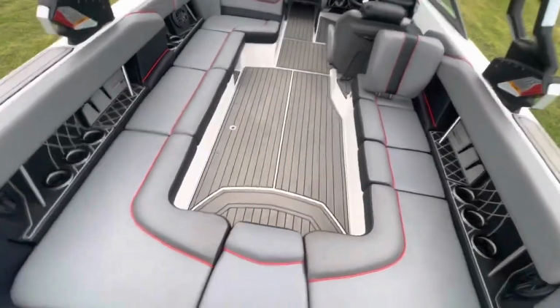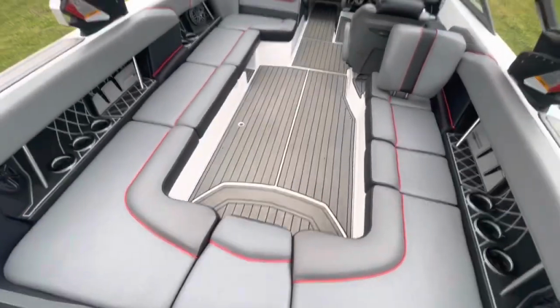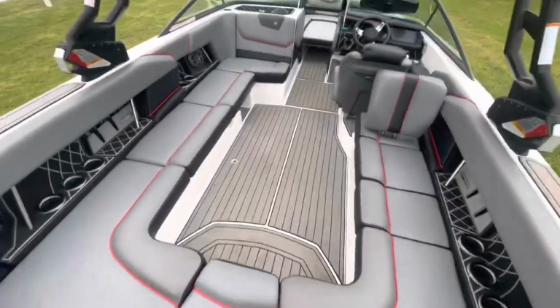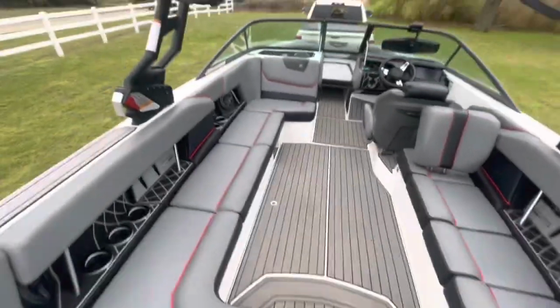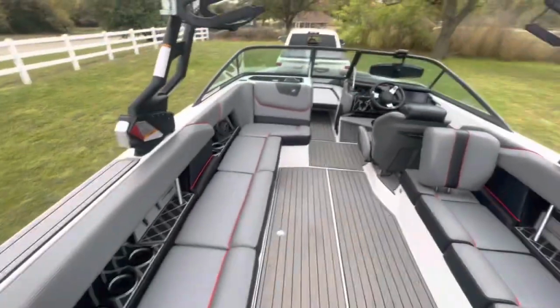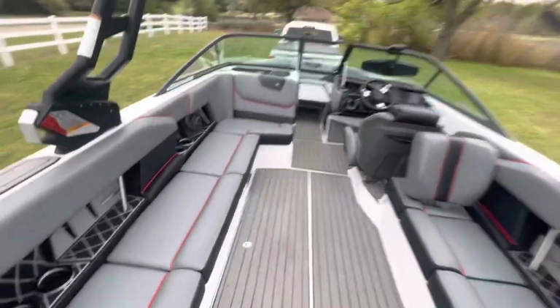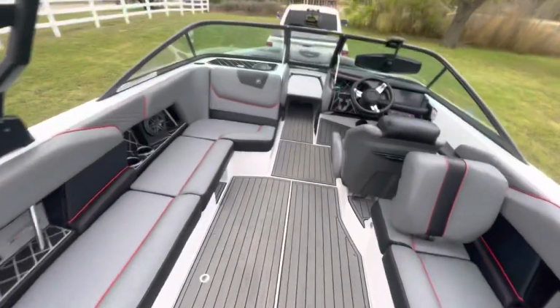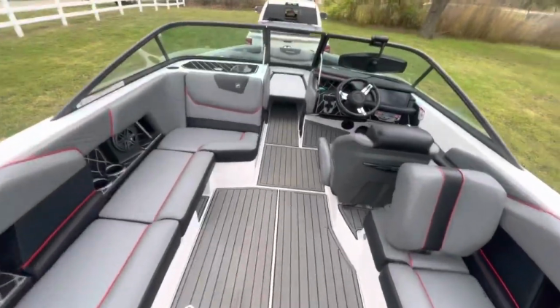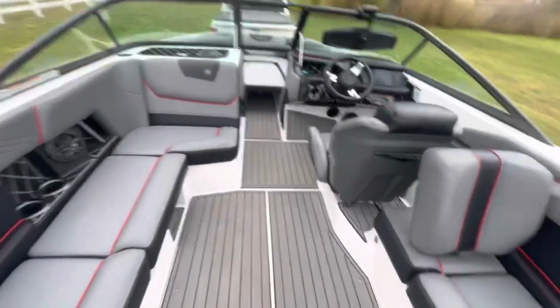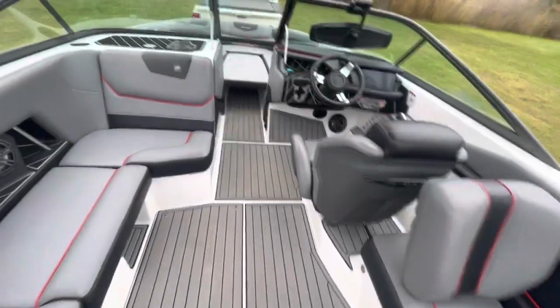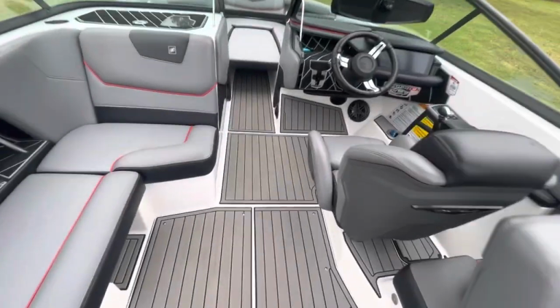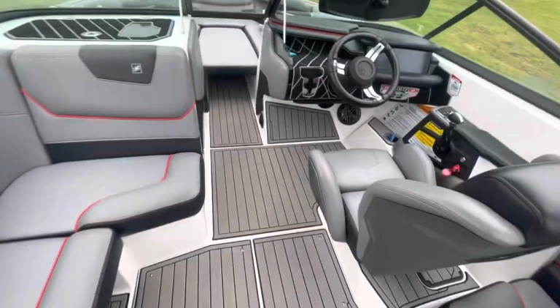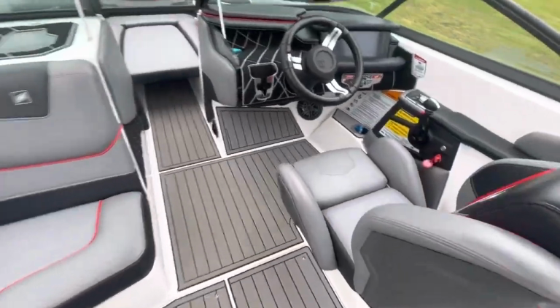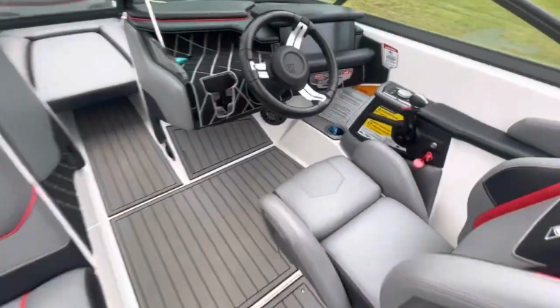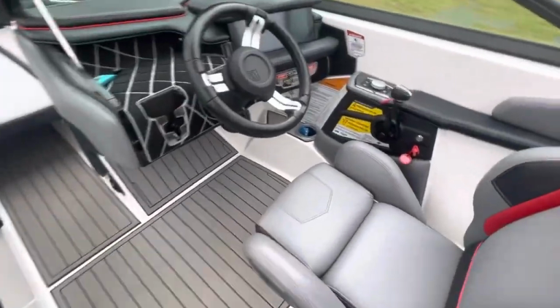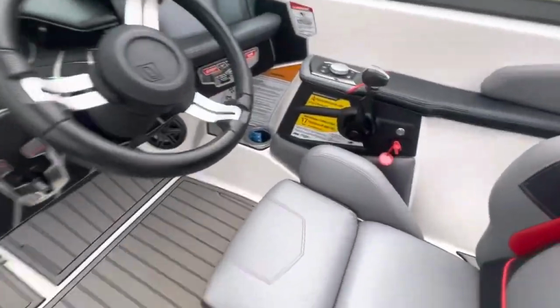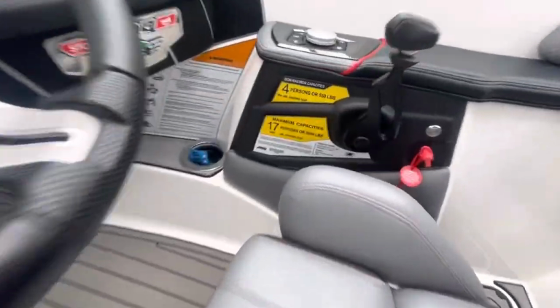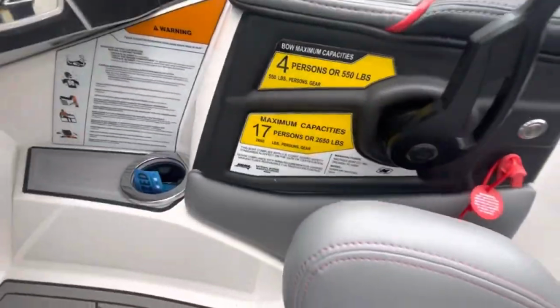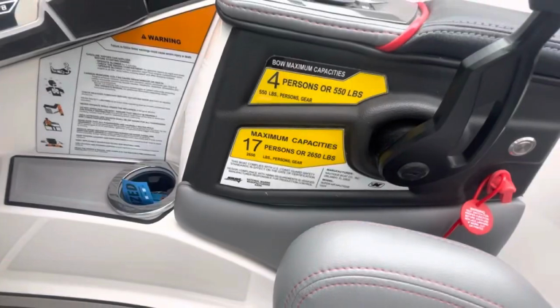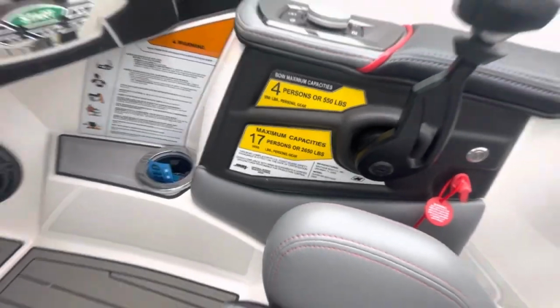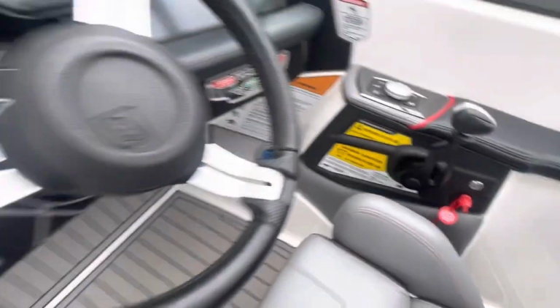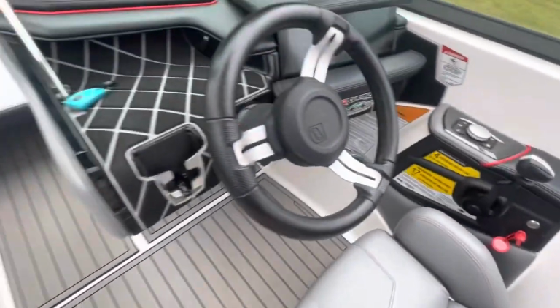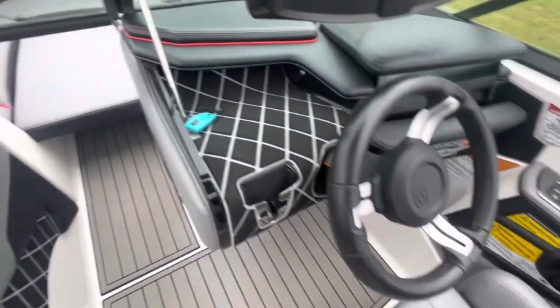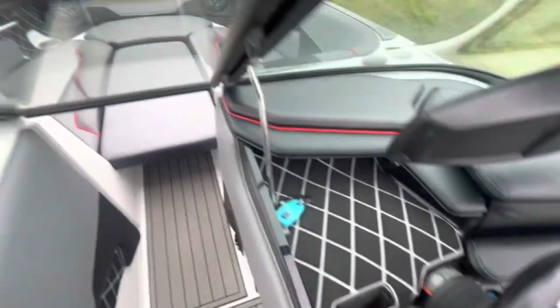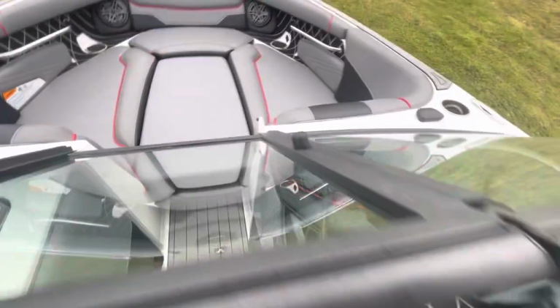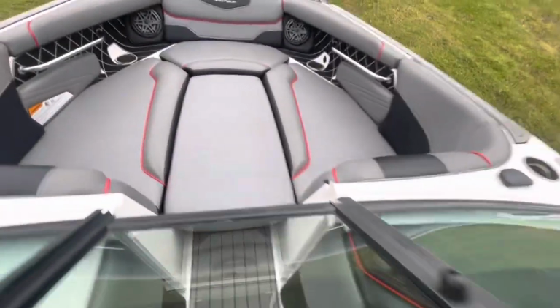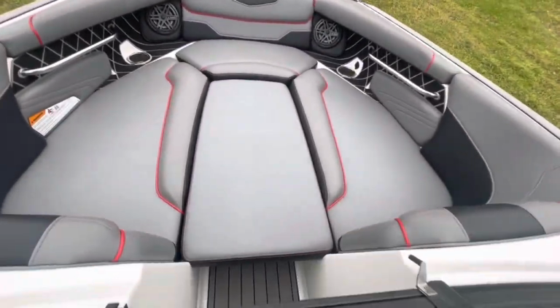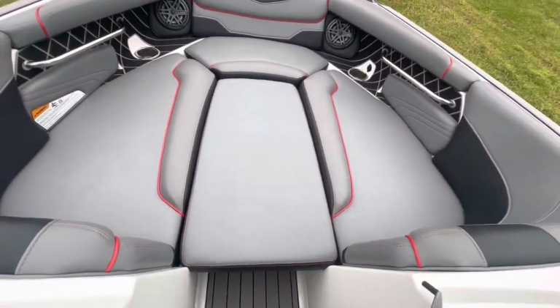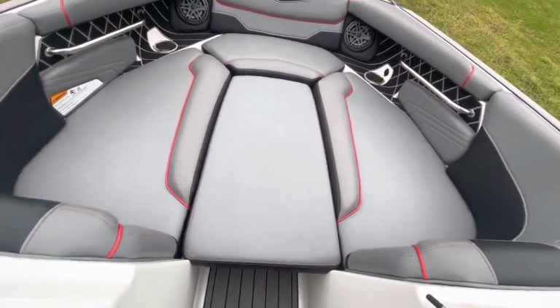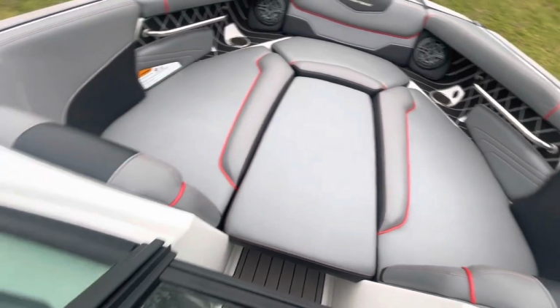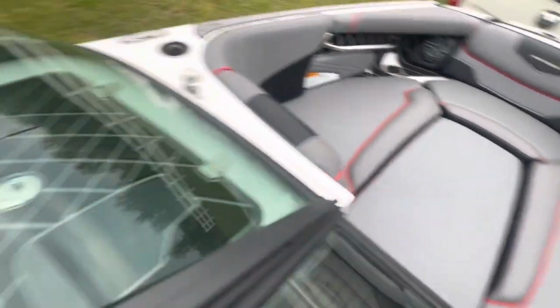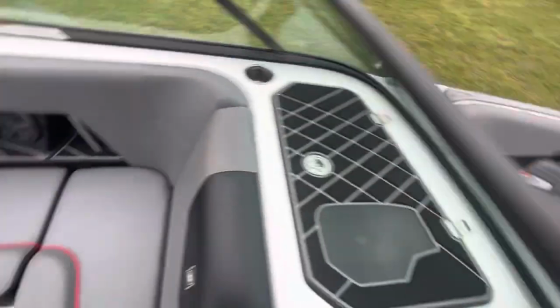Really, really nice boat. We took it out today, boat ran exceptionally well. No rips, no tears, interior is virtually perfect.